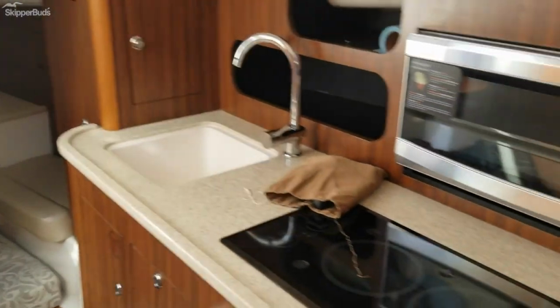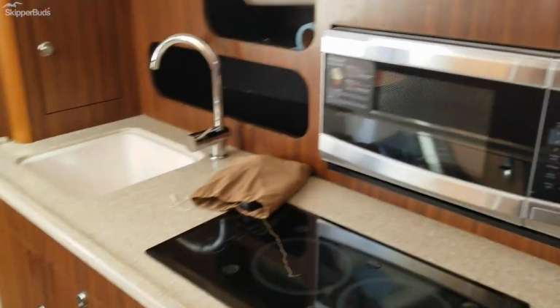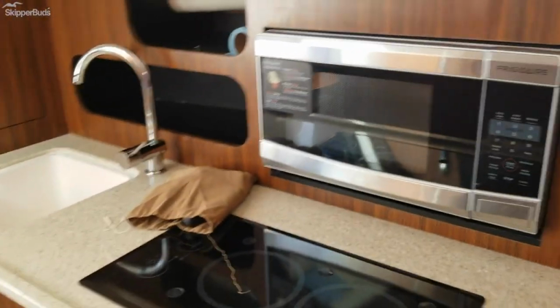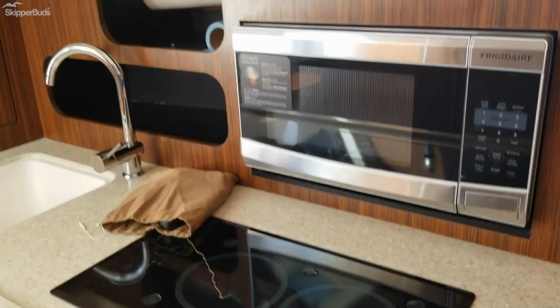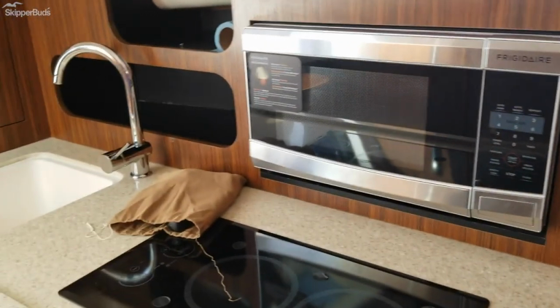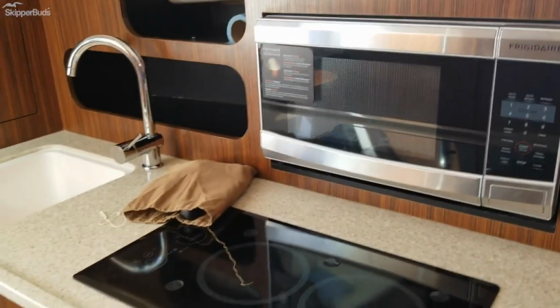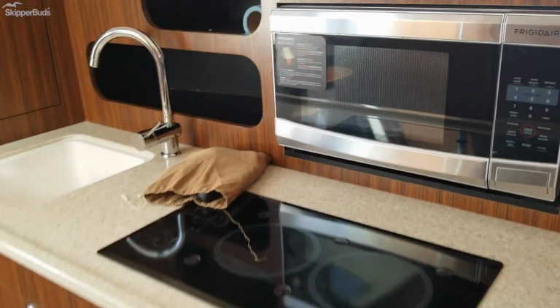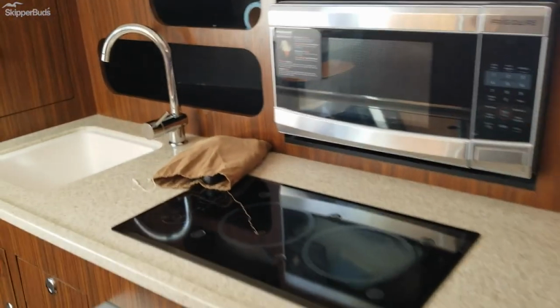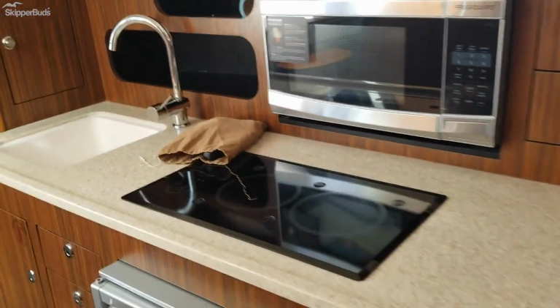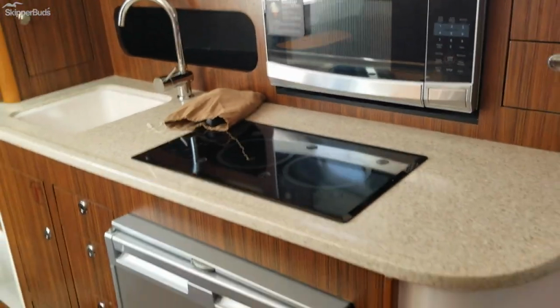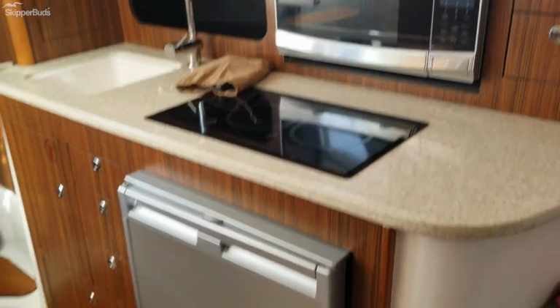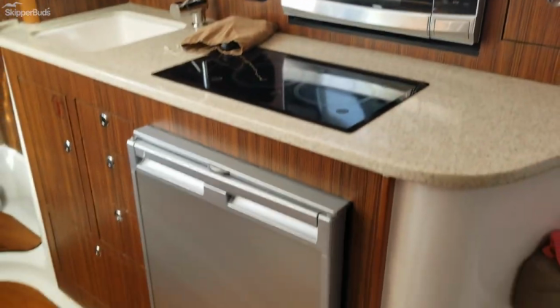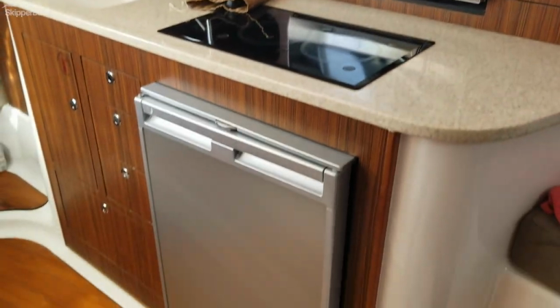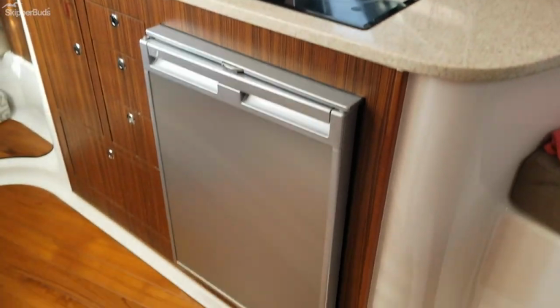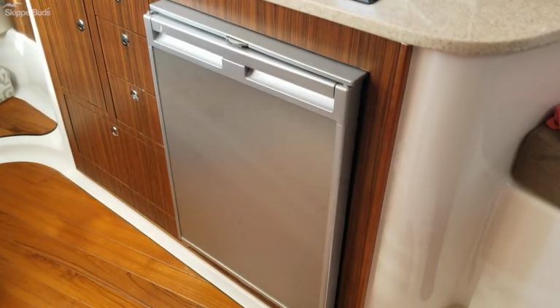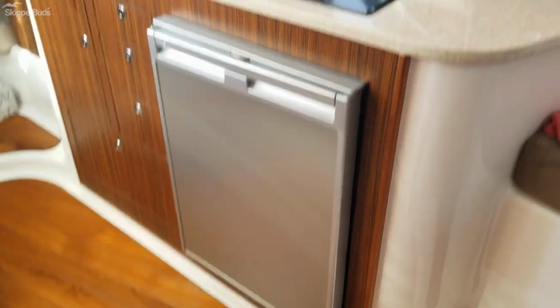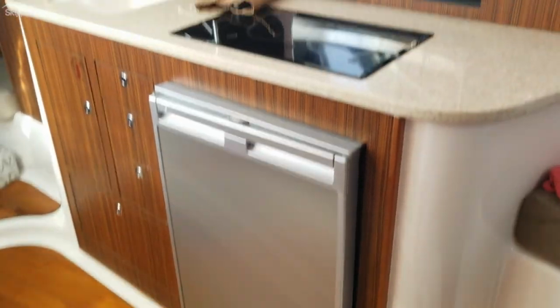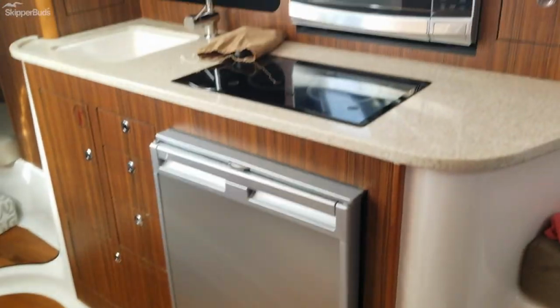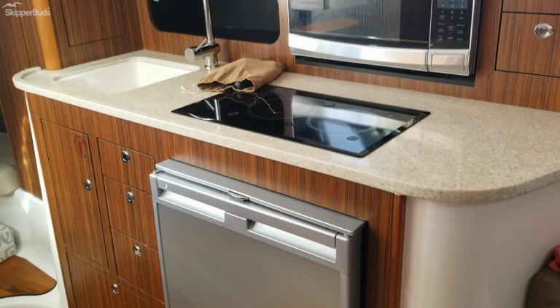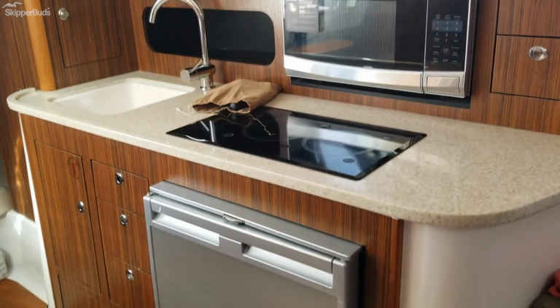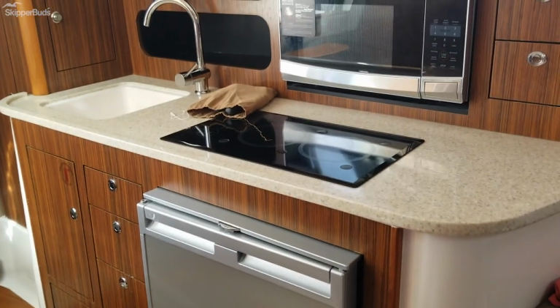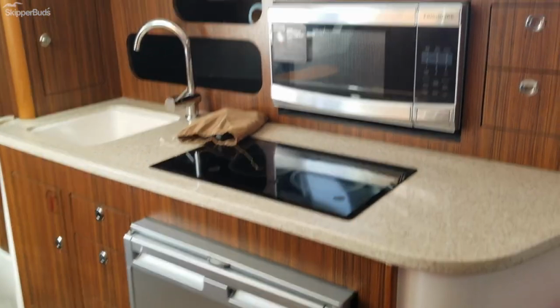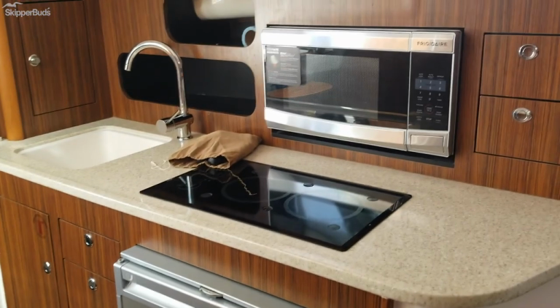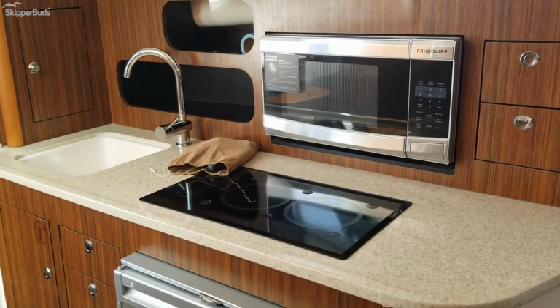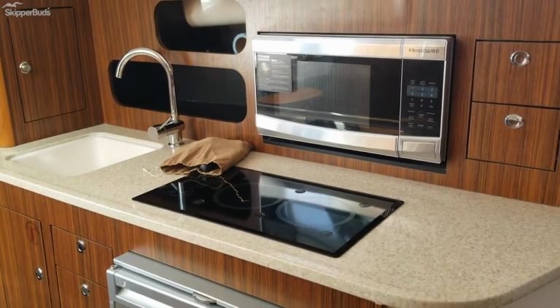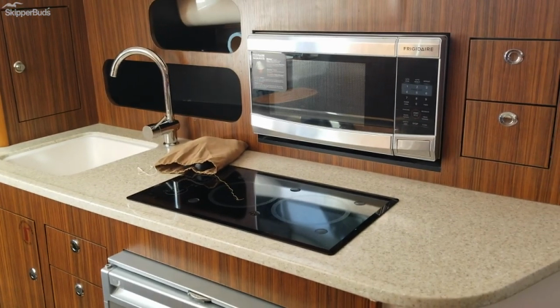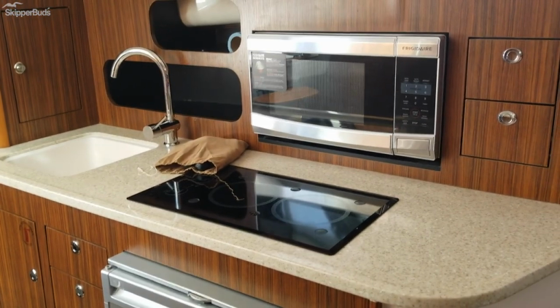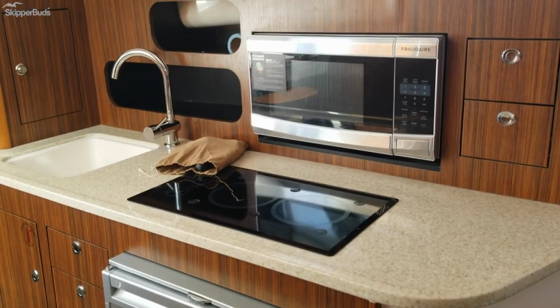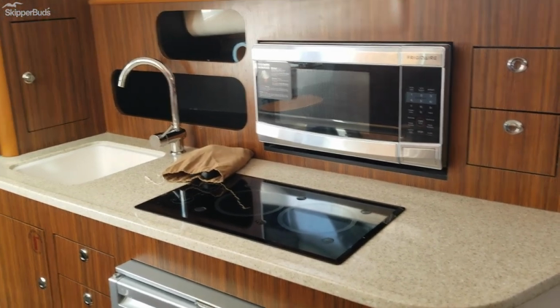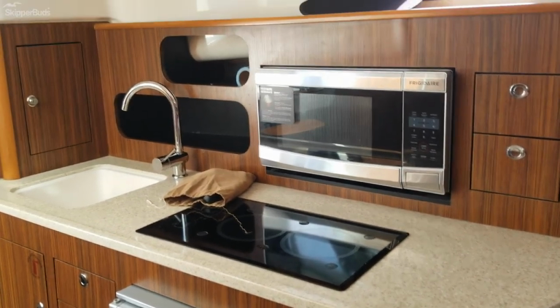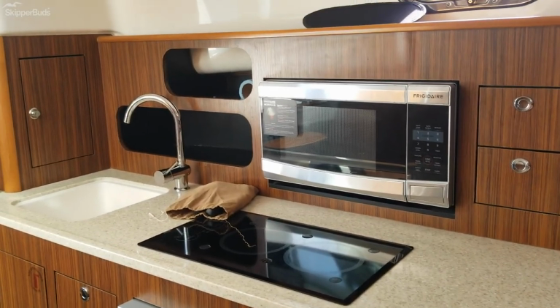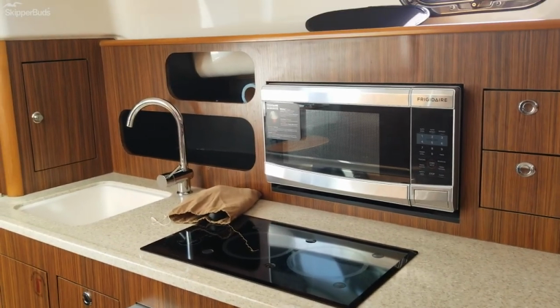To the port side we have a refrigerator, two burner cooktop, microwave, and sink.